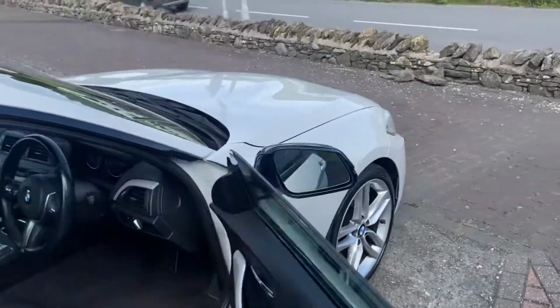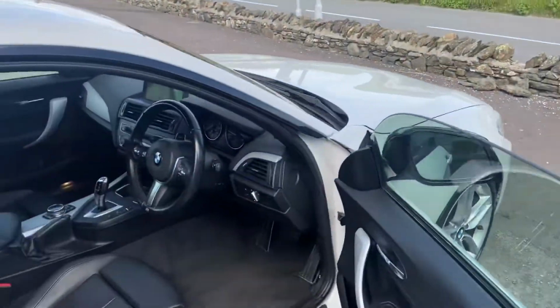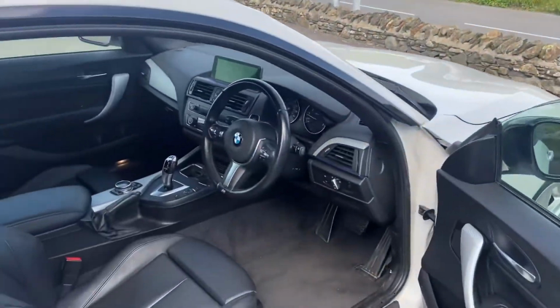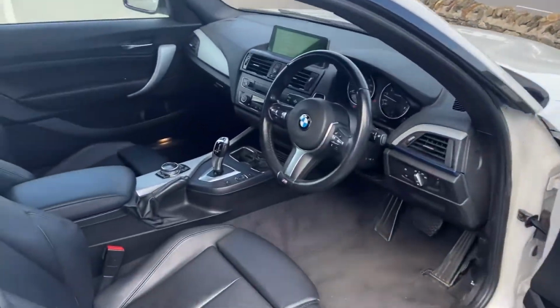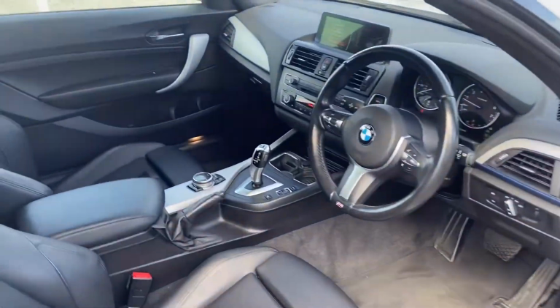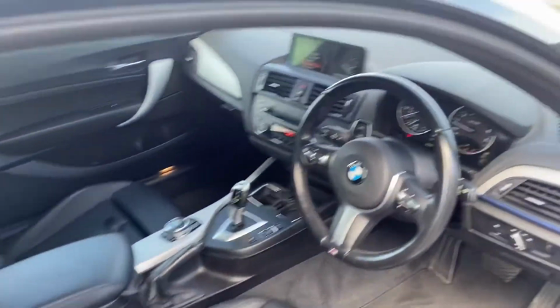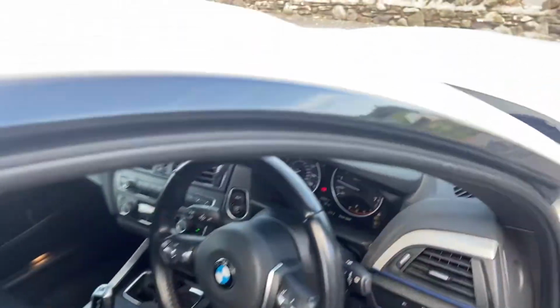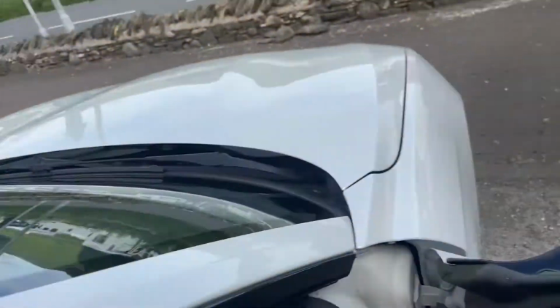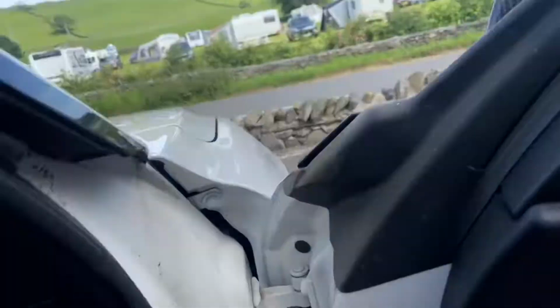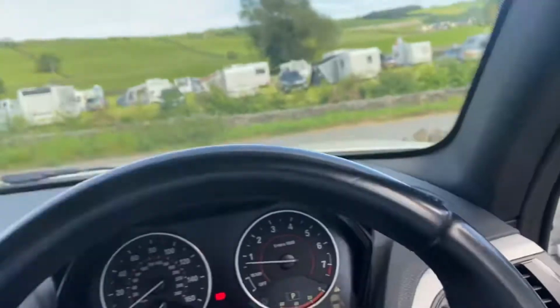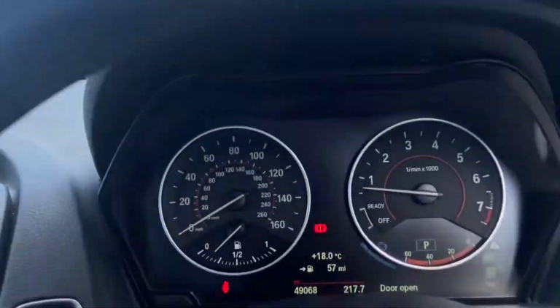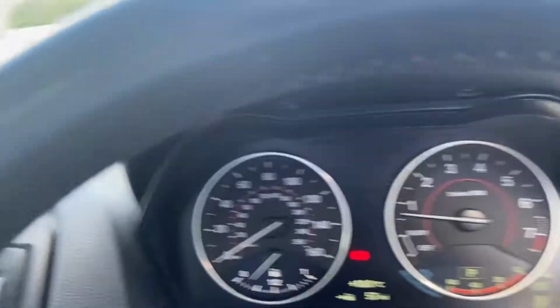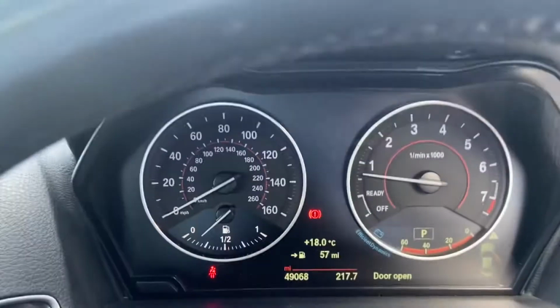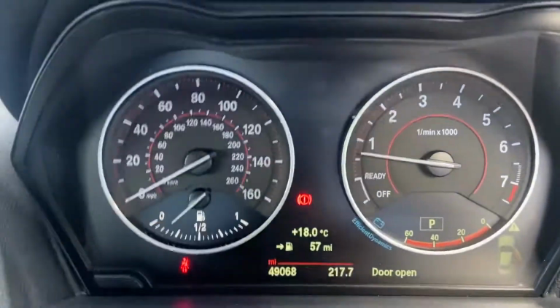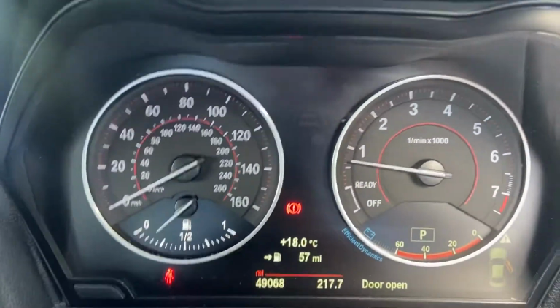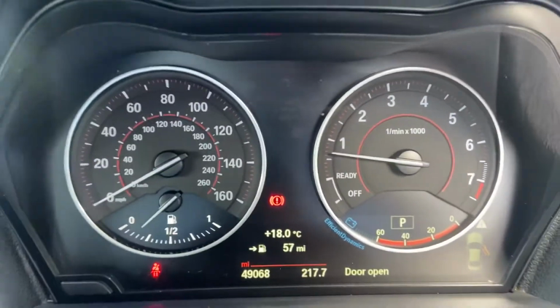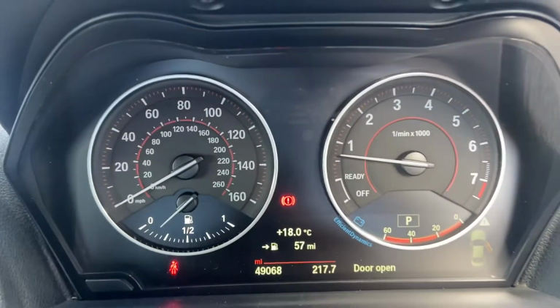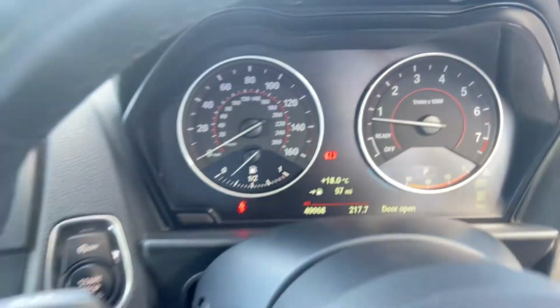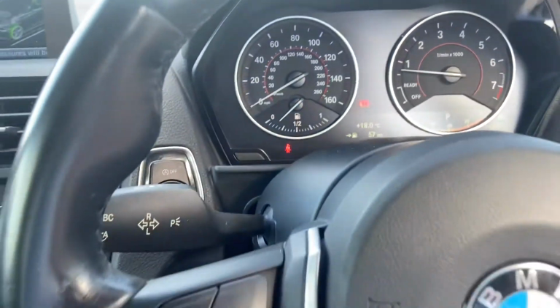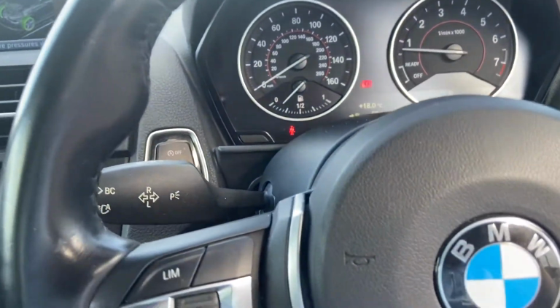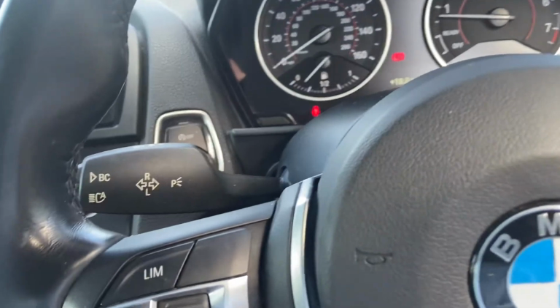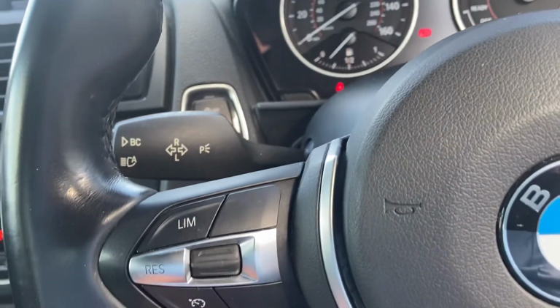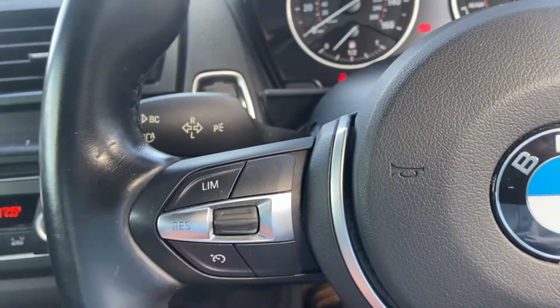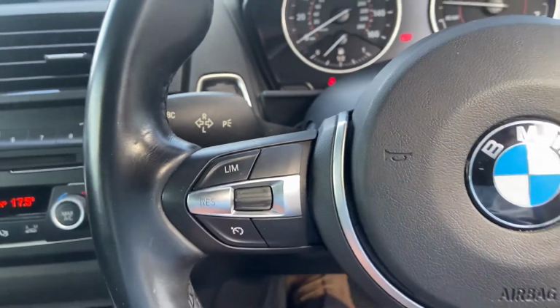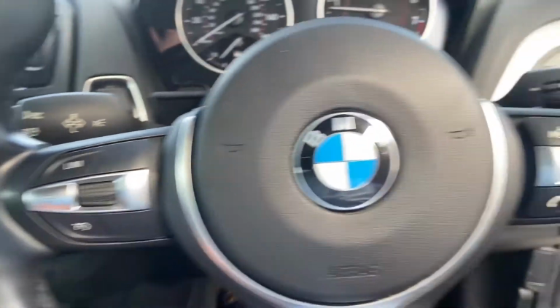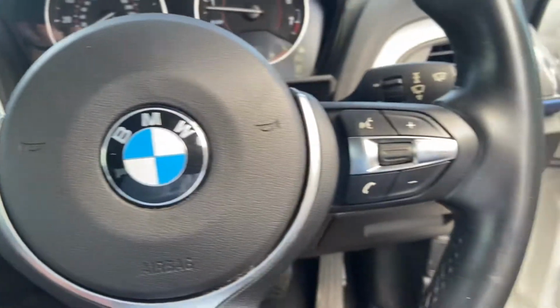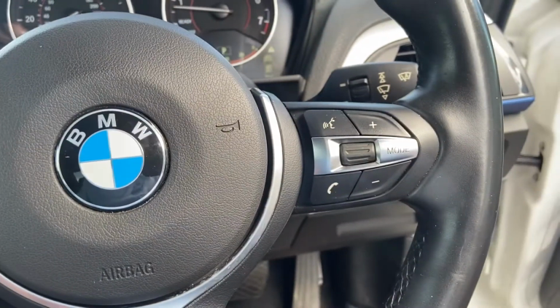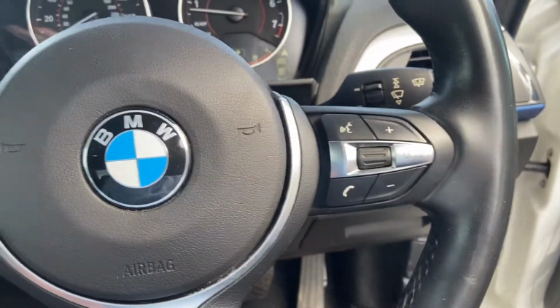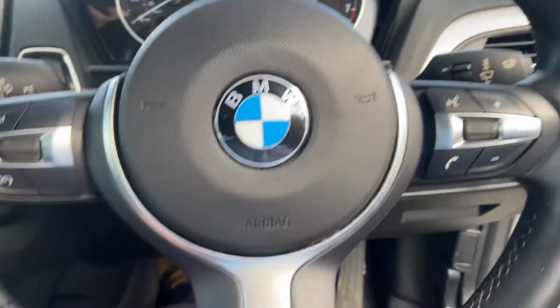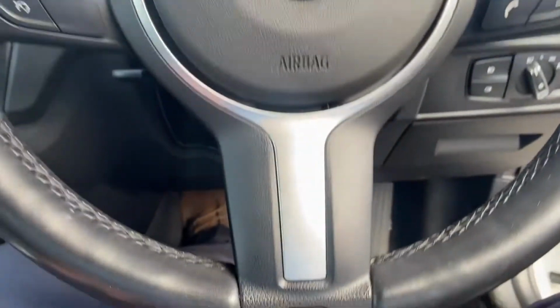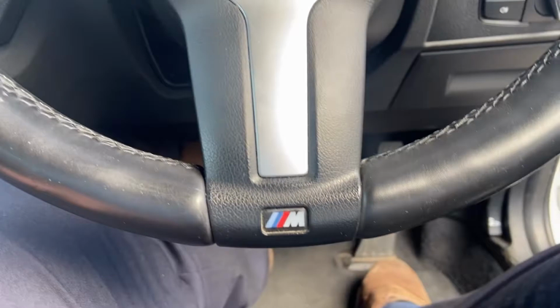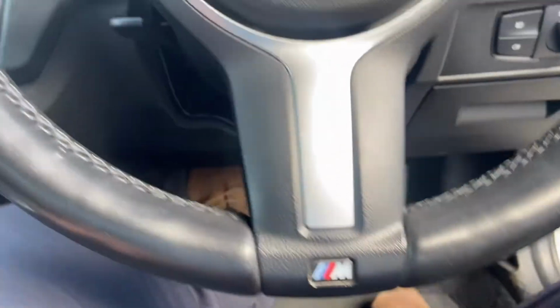As we jump in, you get the full leather interior. Just over 49,000 miles on the clock. You've got keyless start, cruise control, audio controls, and the M Sport embossed leather steering wheel.